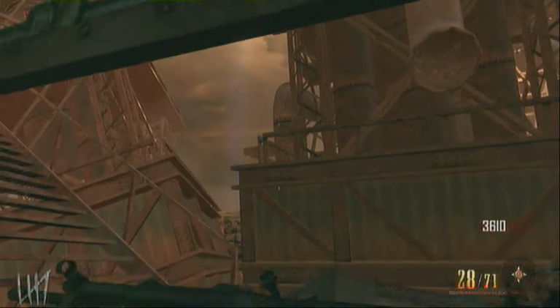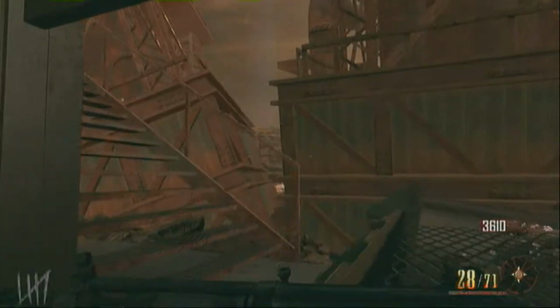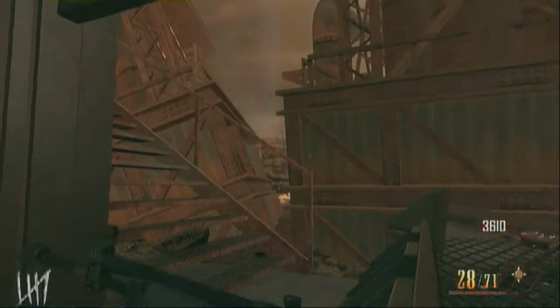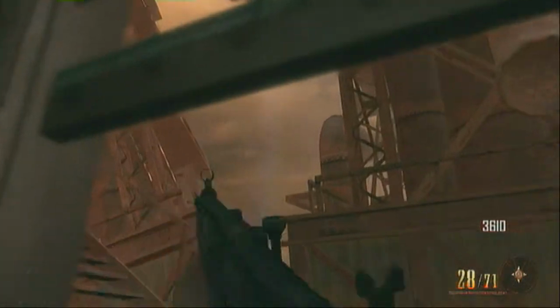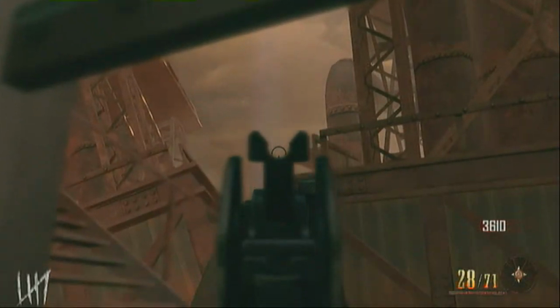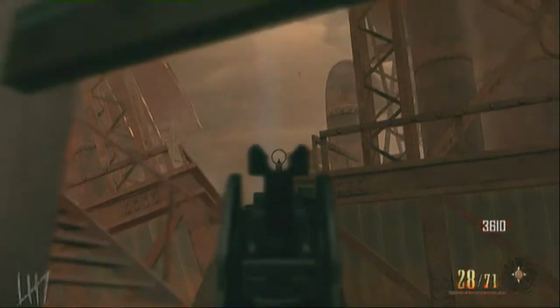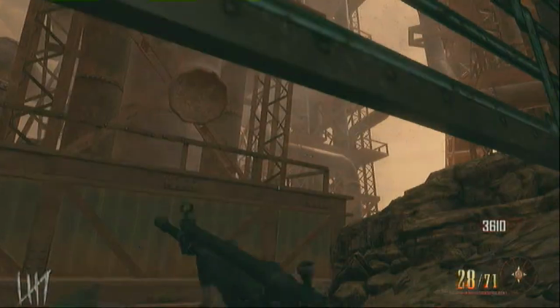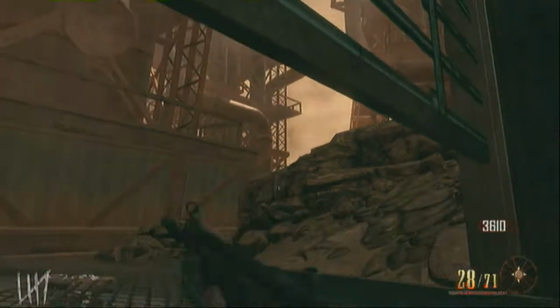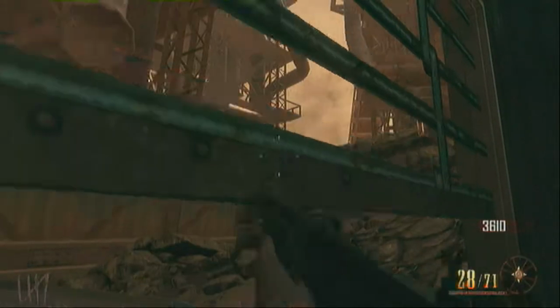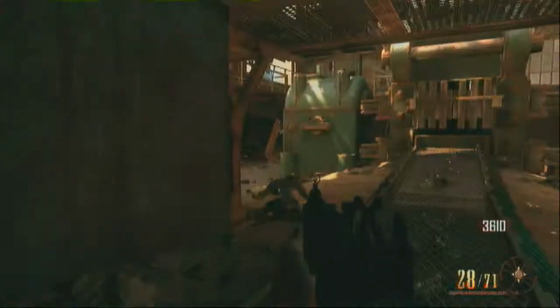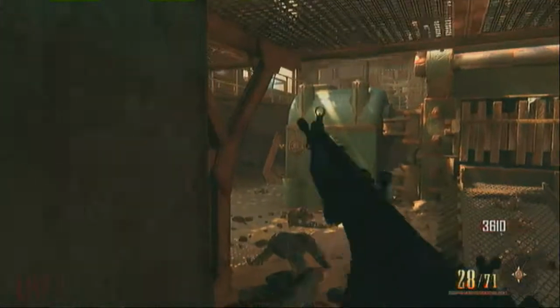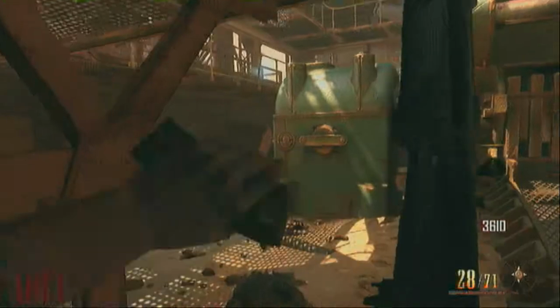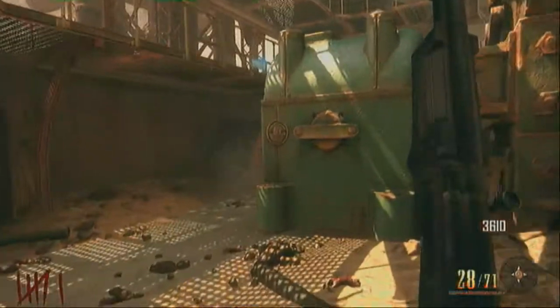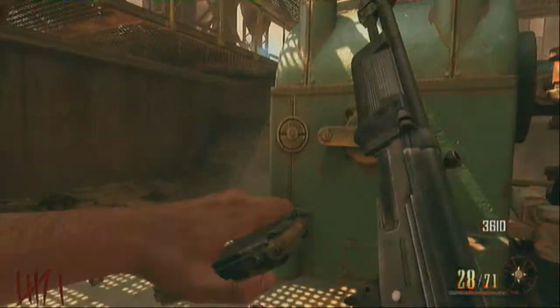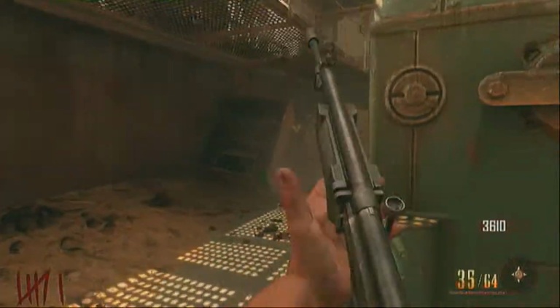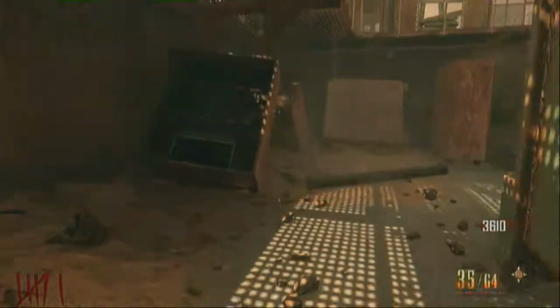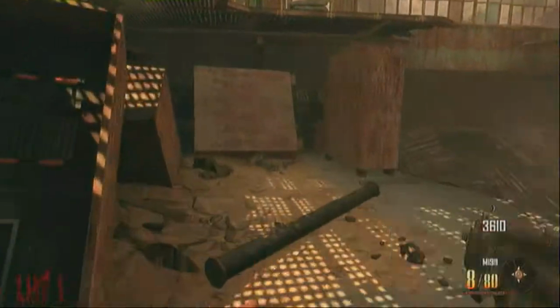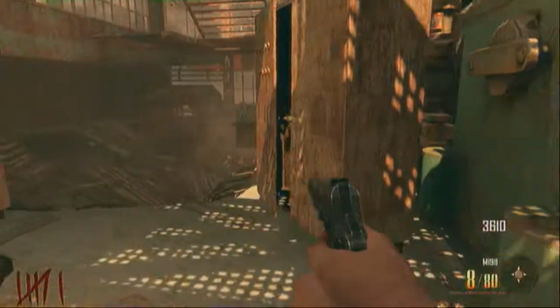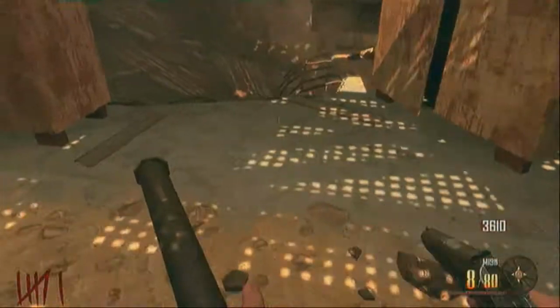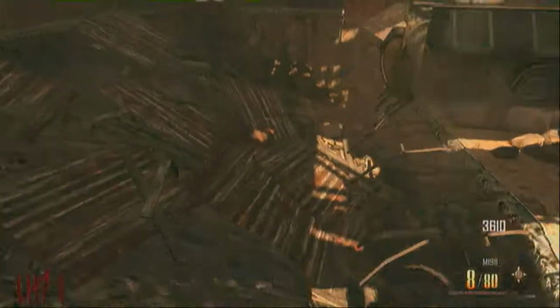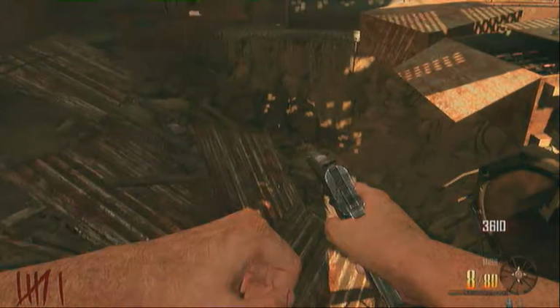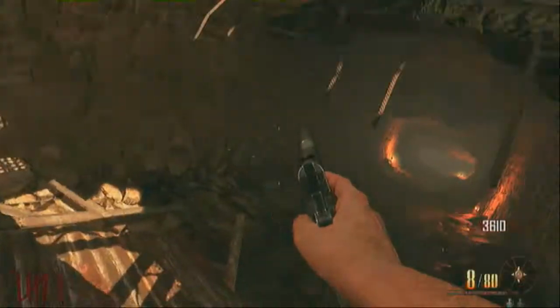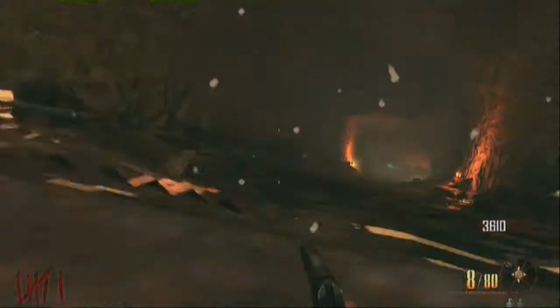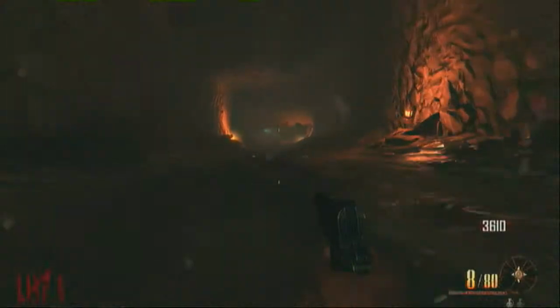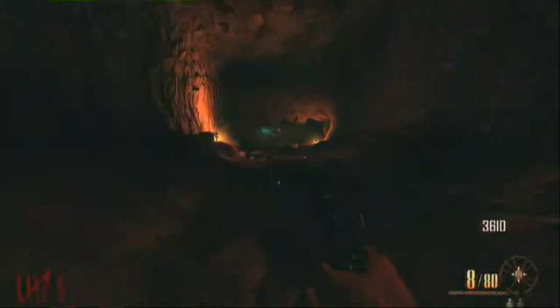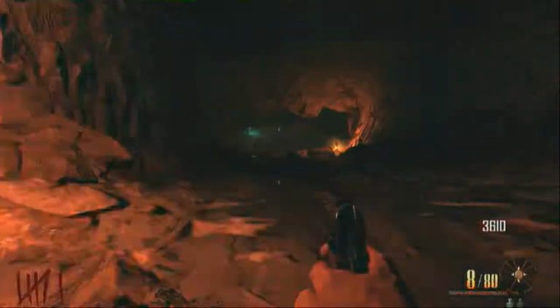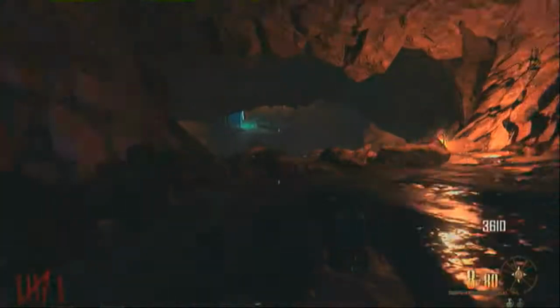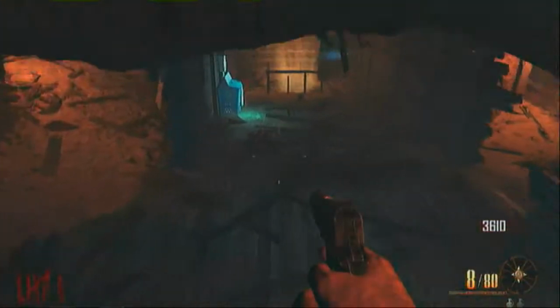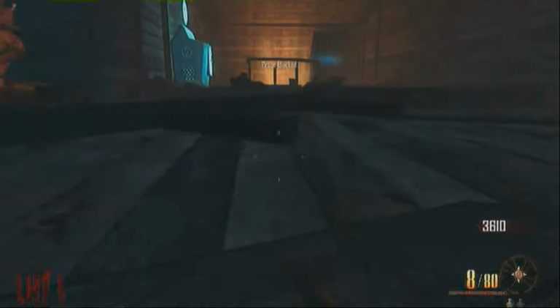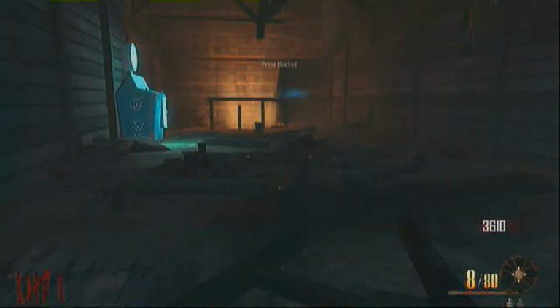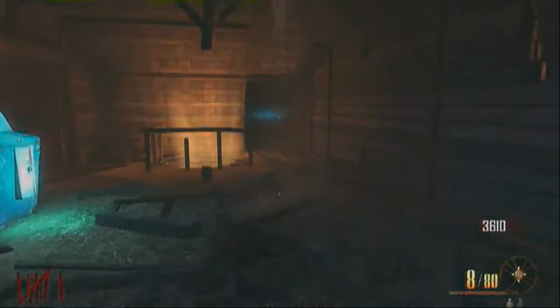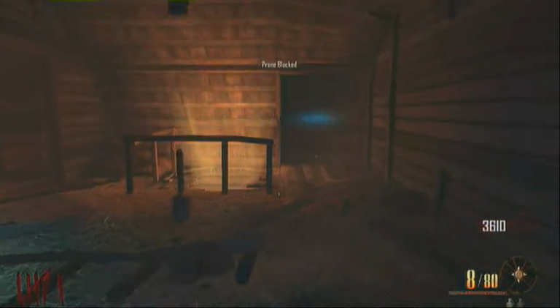You can see the little light for the mystery box, and this is what it looks like up here. Jump back down the hole through this way and you're right back to the start. And that's how you do it.